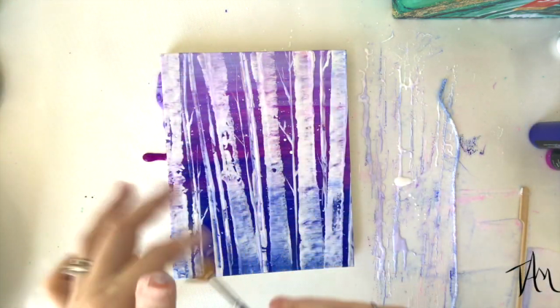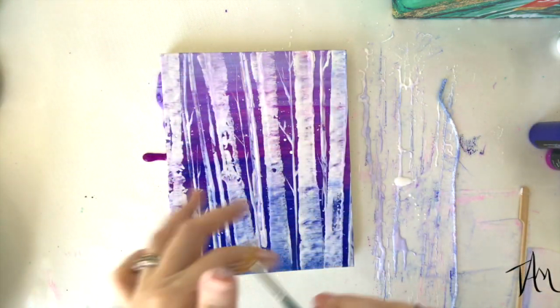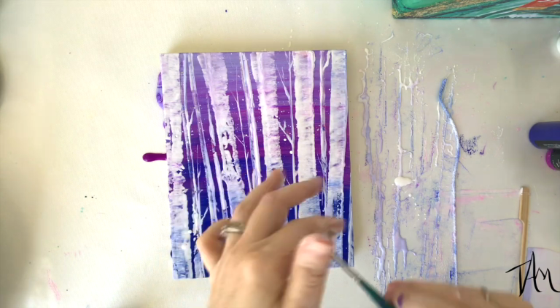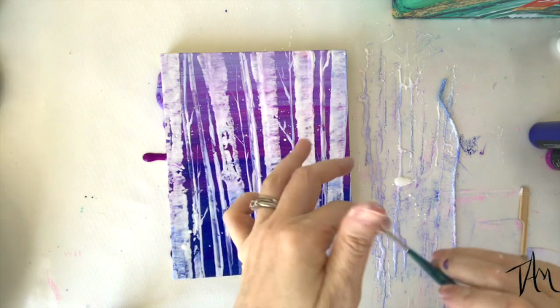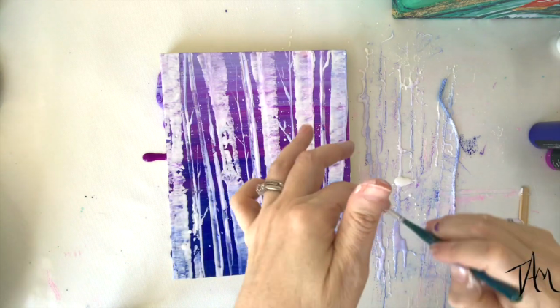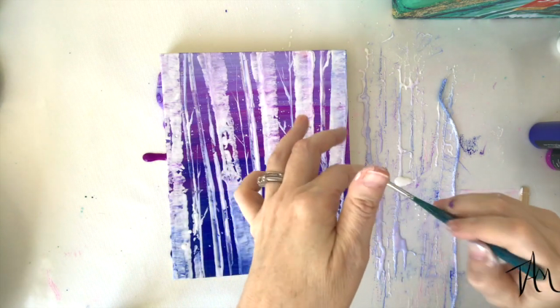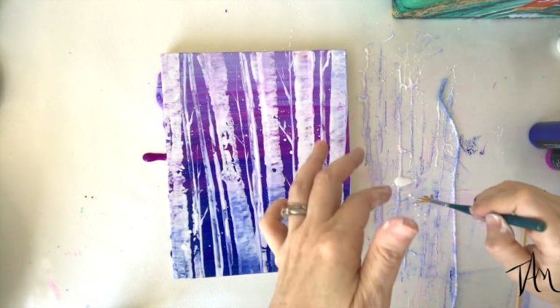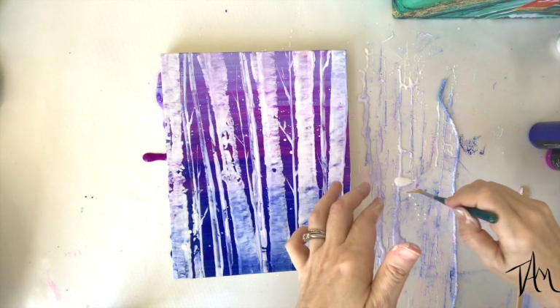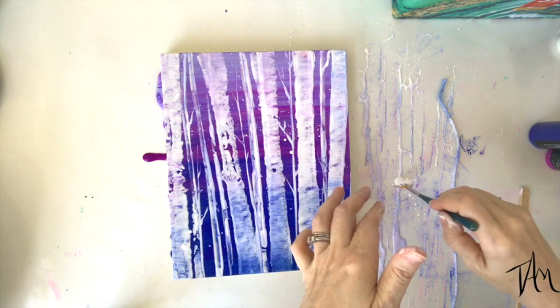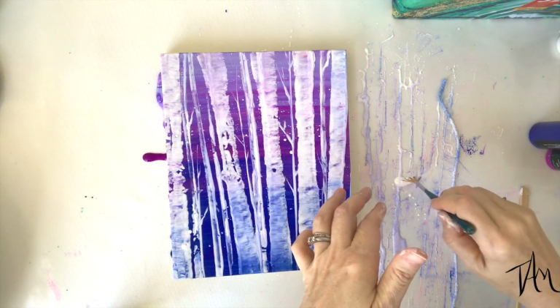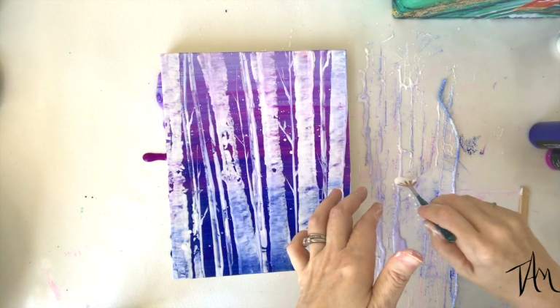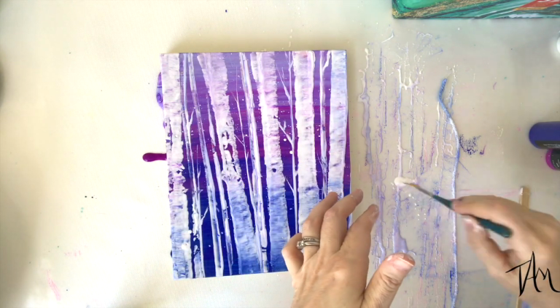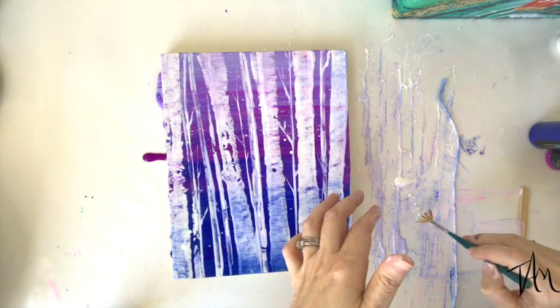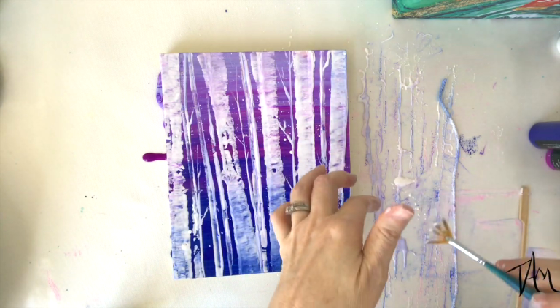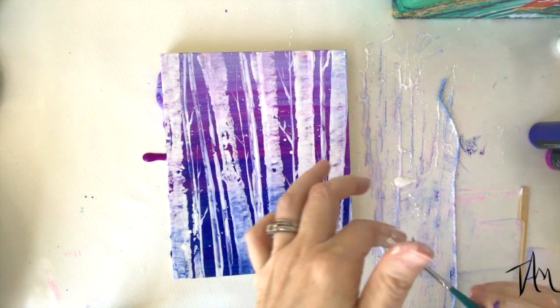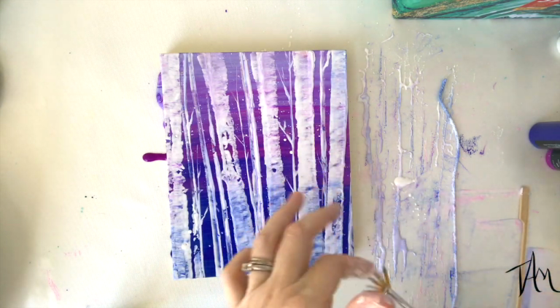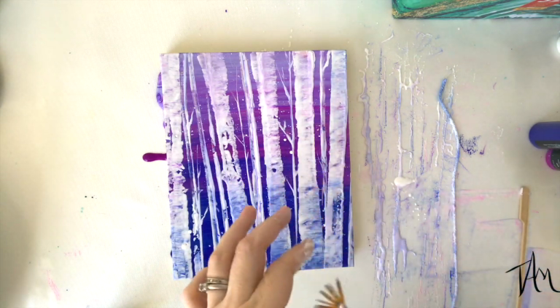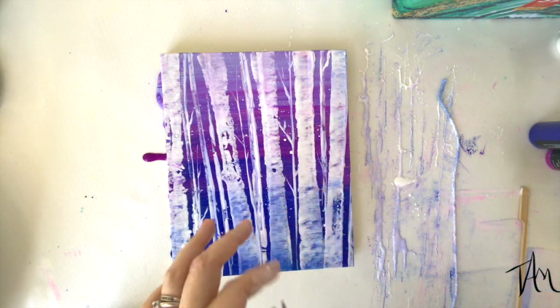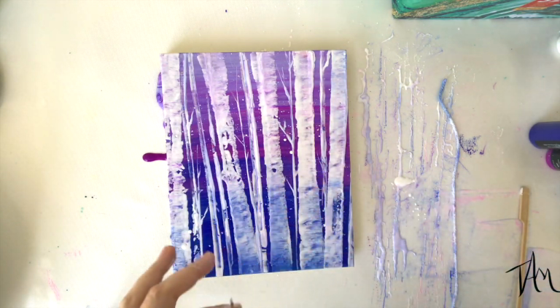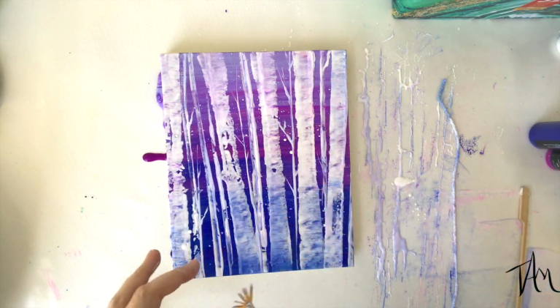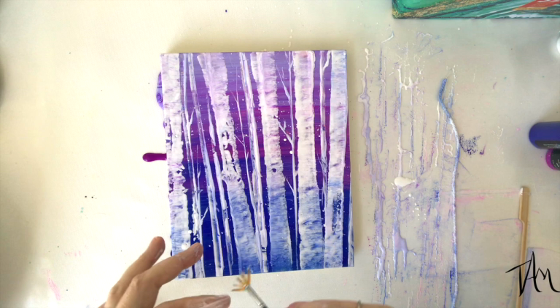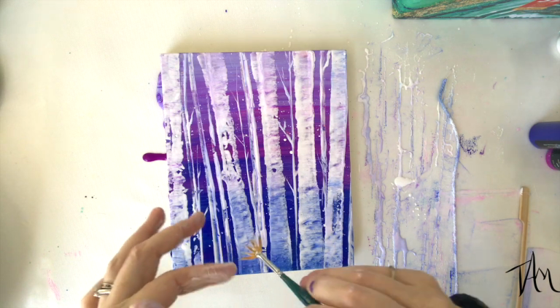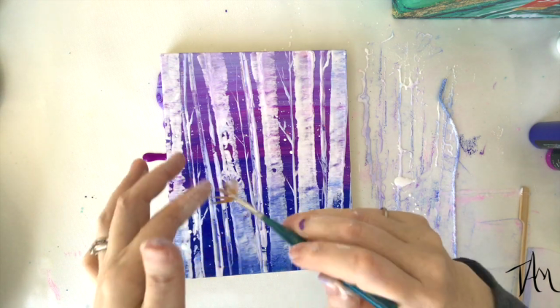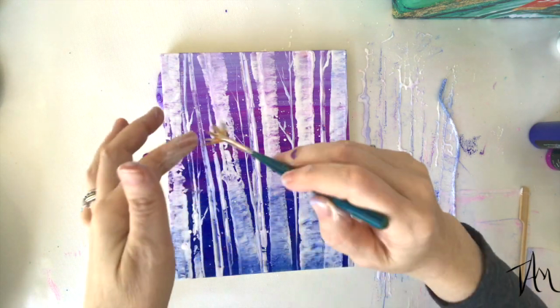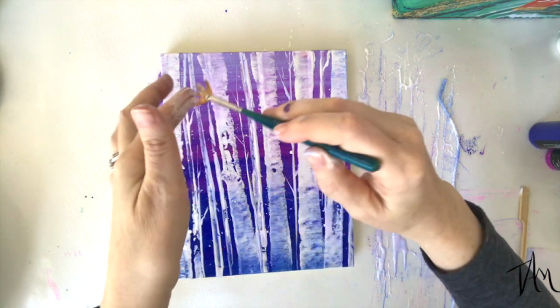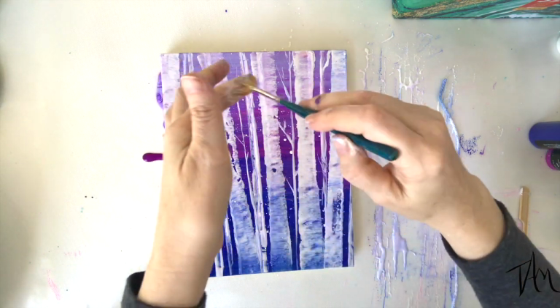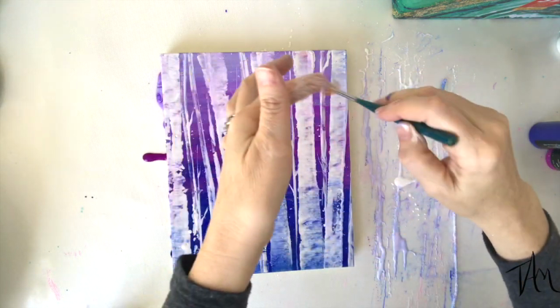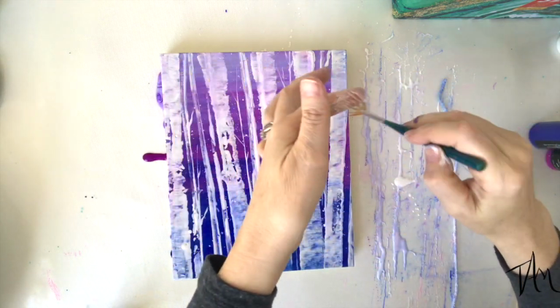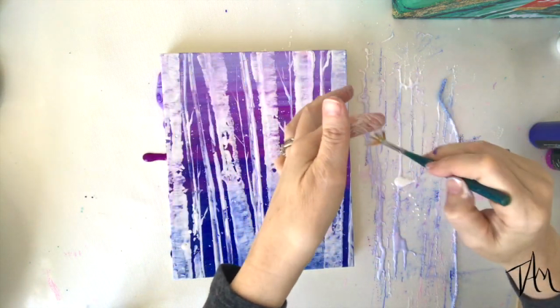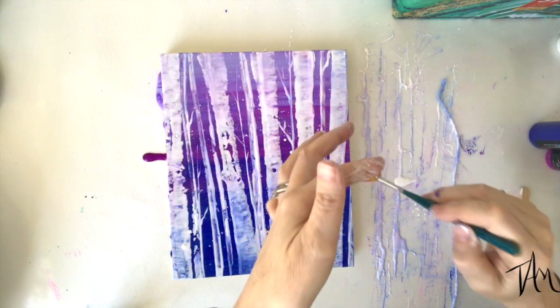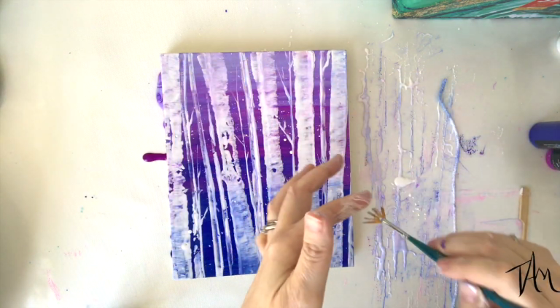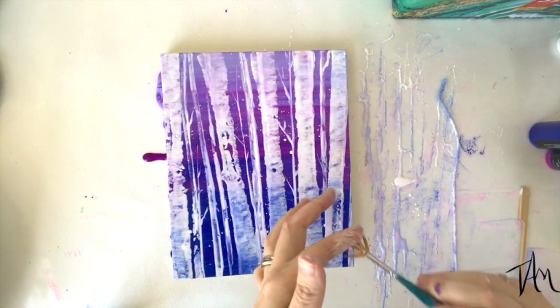Now I'm taking a little fan brush and dipping it in some white paint, then flicking it over my board to create the snowflake effect.